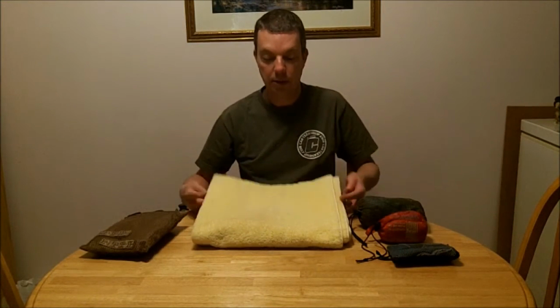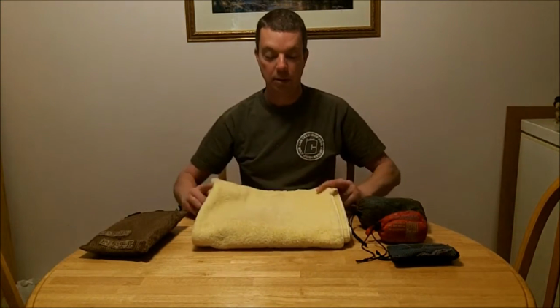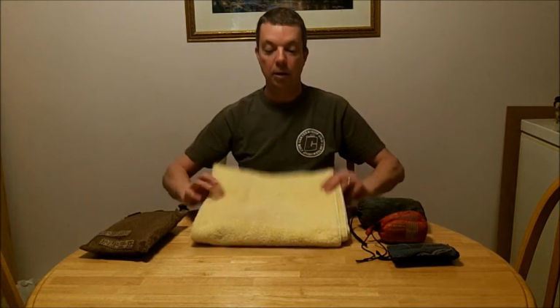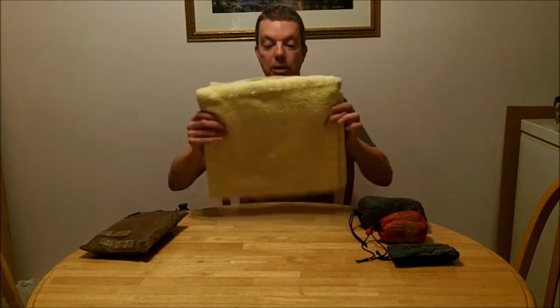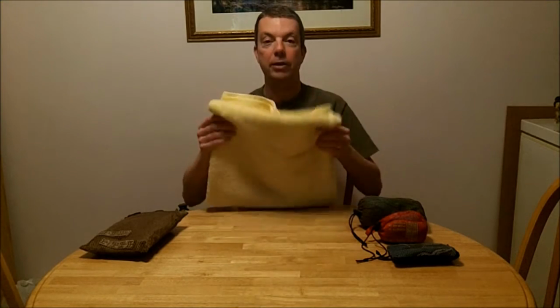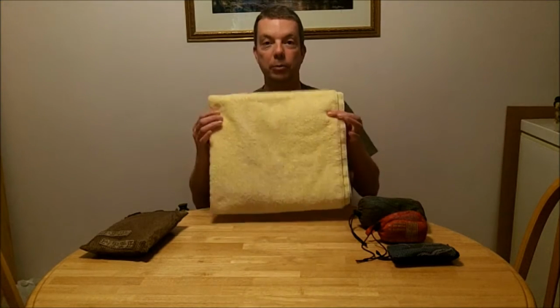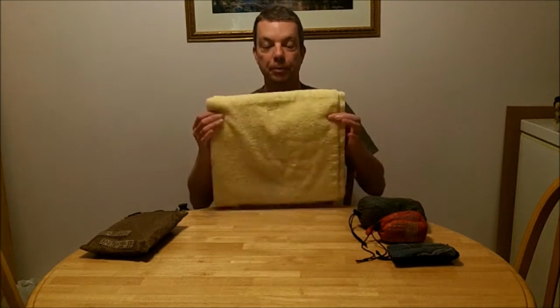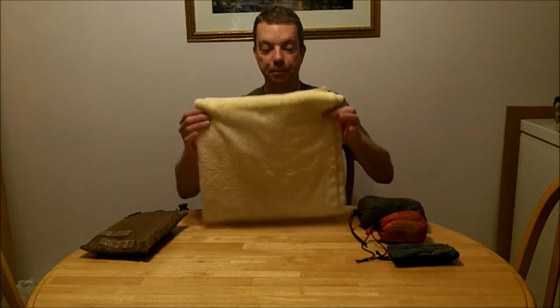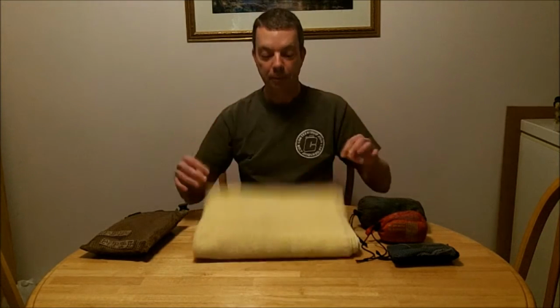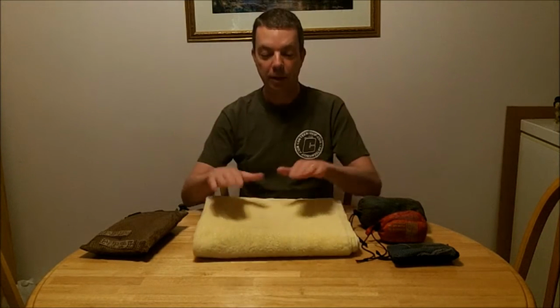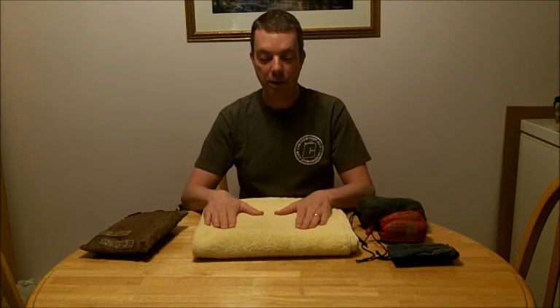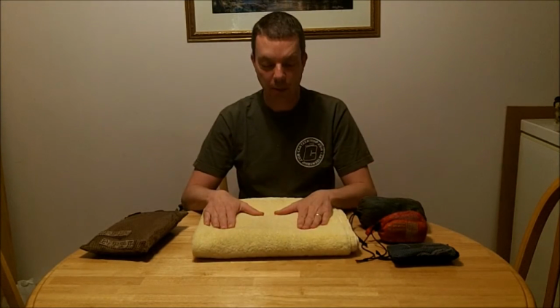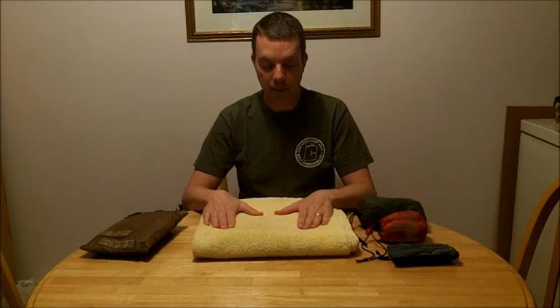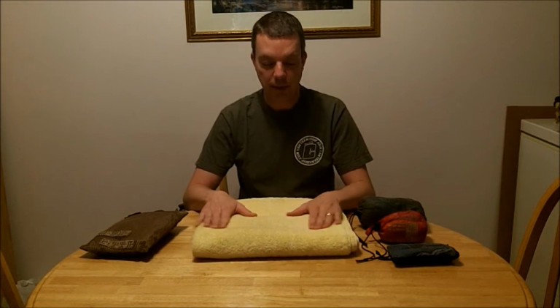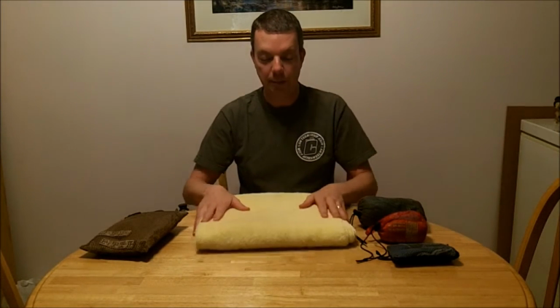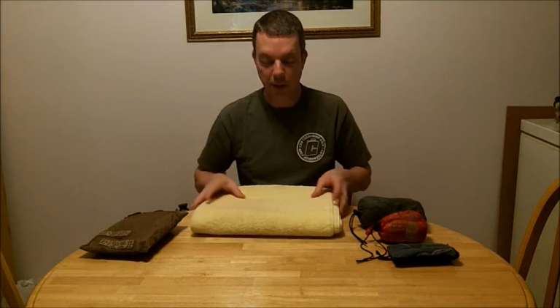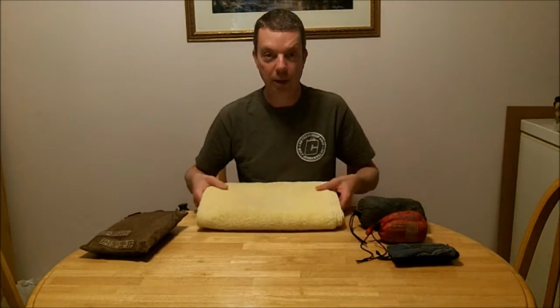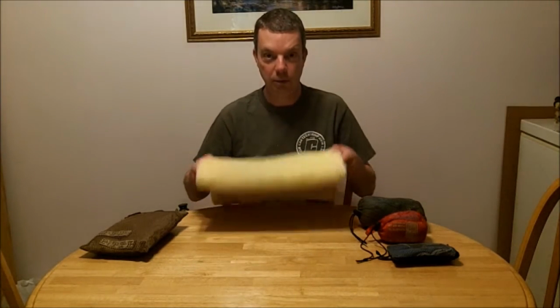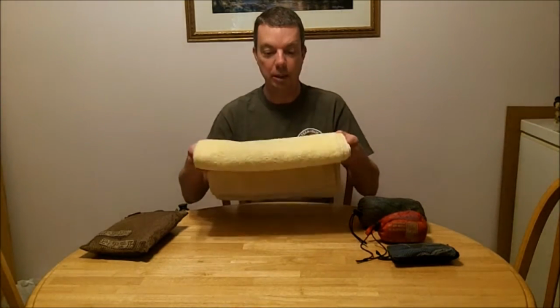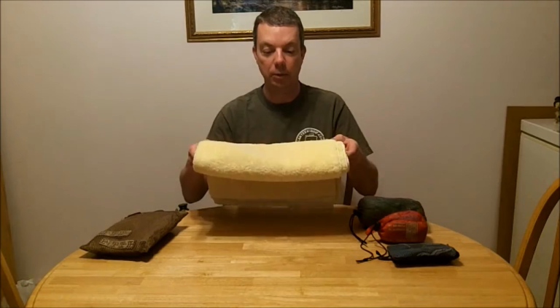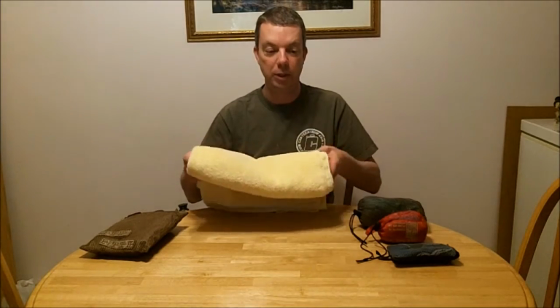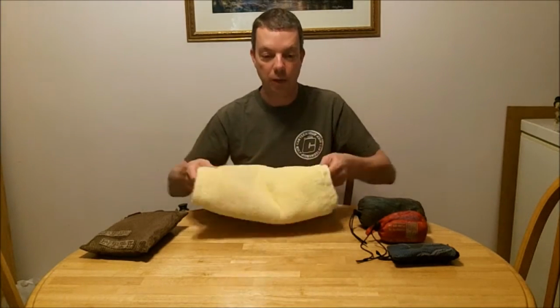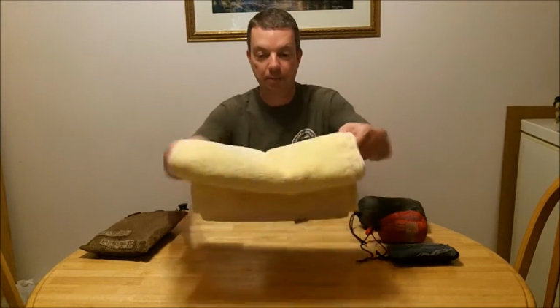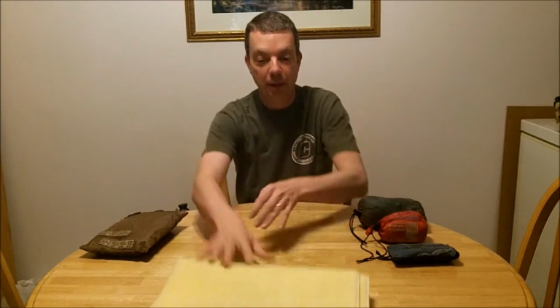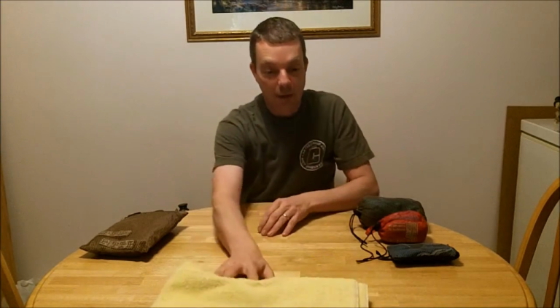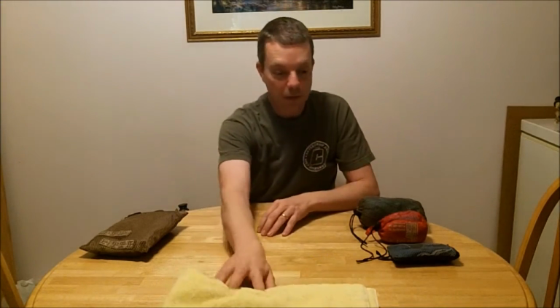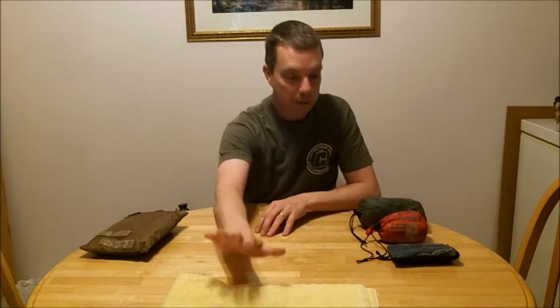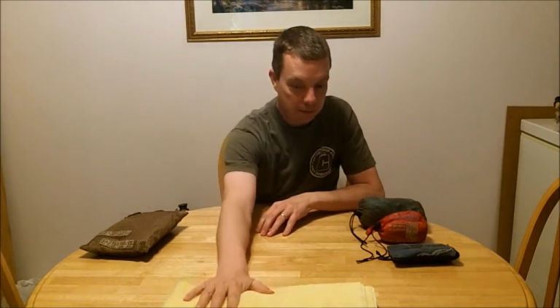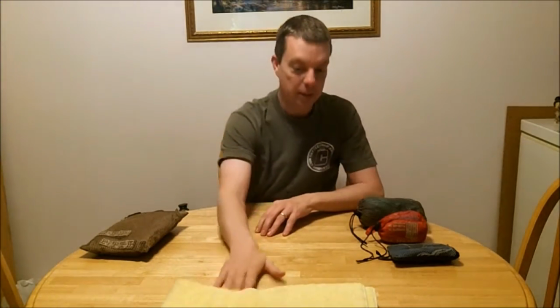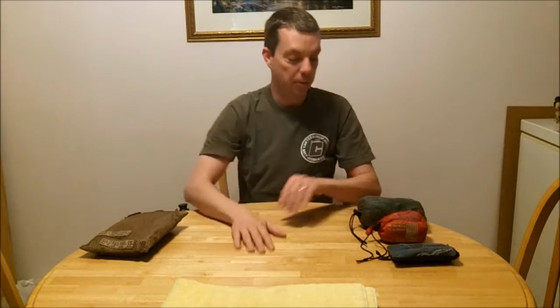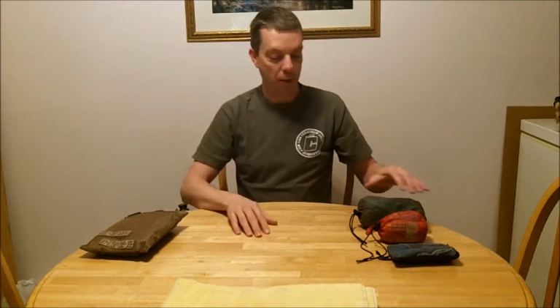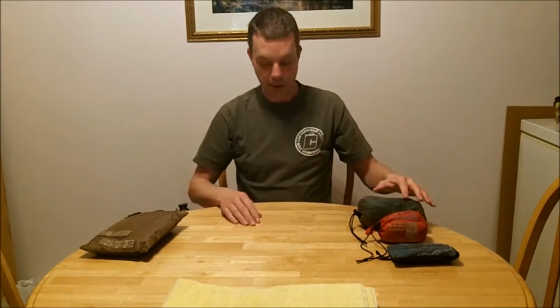This is a bath towel from home. This is not very packable — this is not coming out with me anywhere outside of the washroom. Although very comfortable, it absorbs a lot of water.